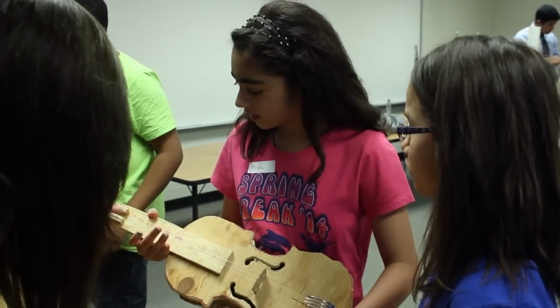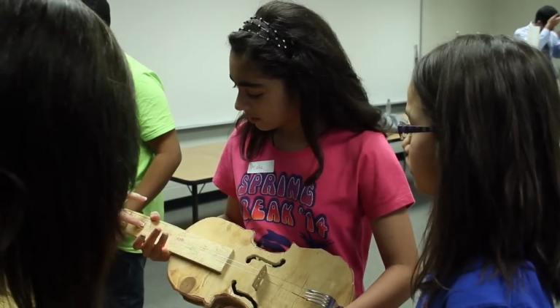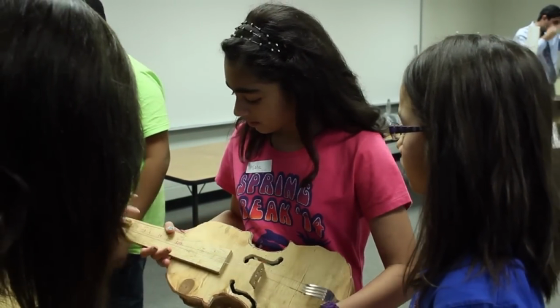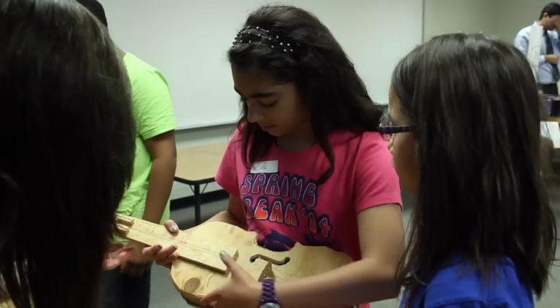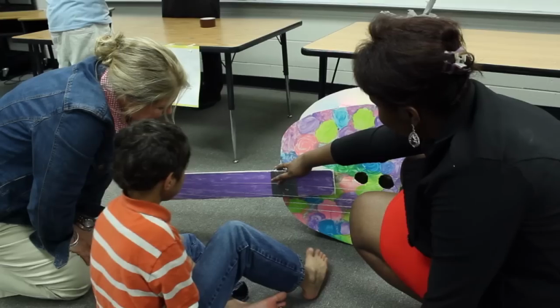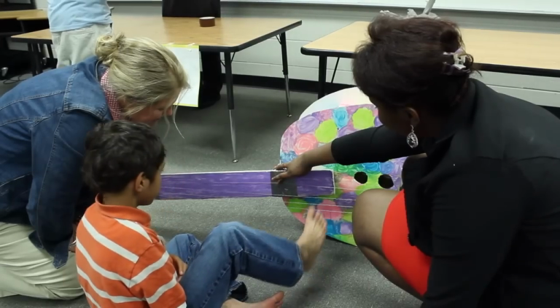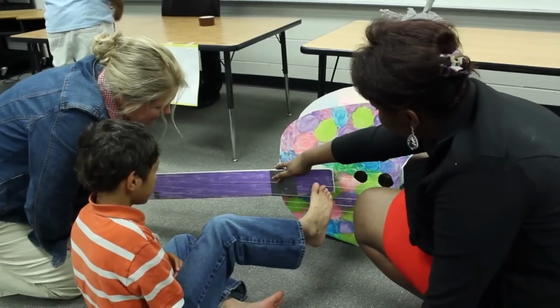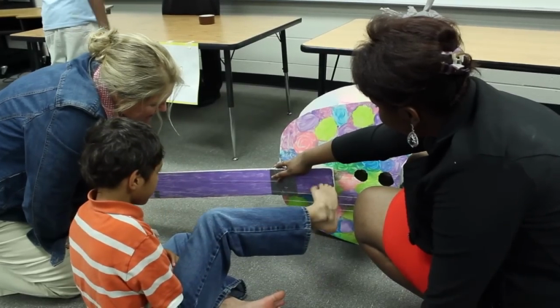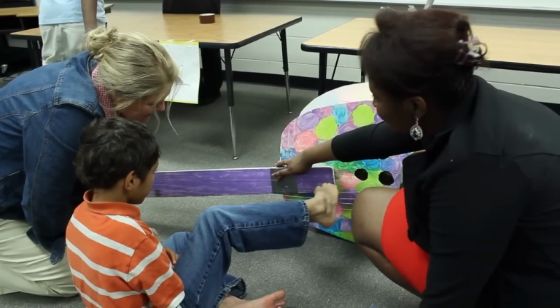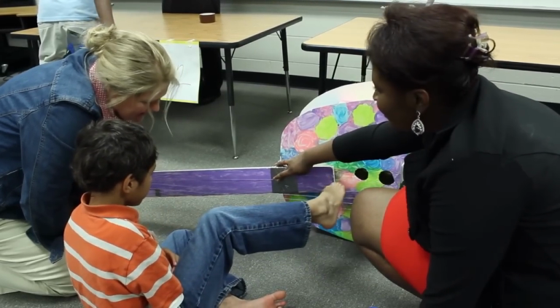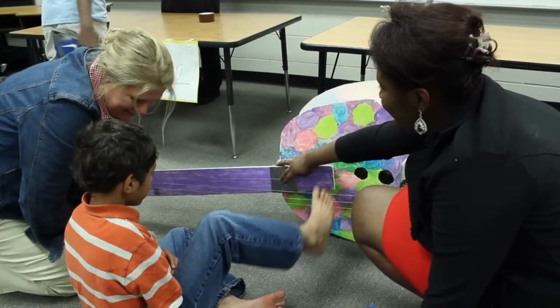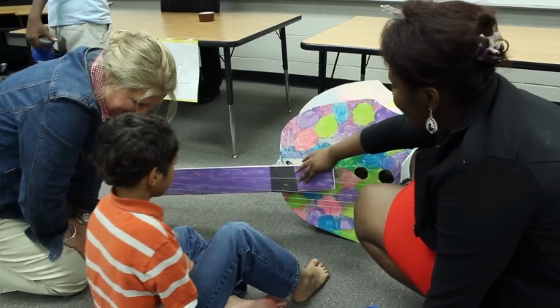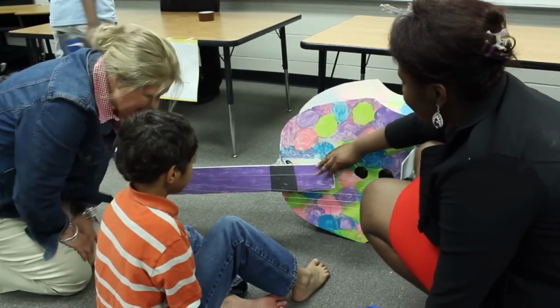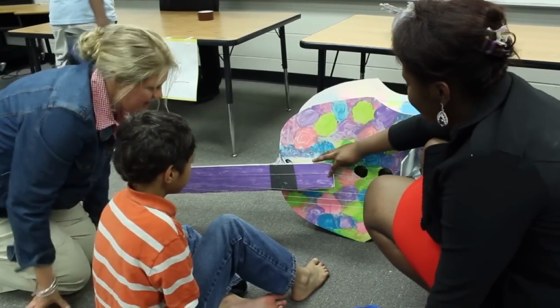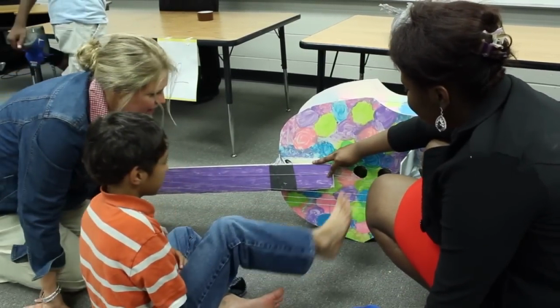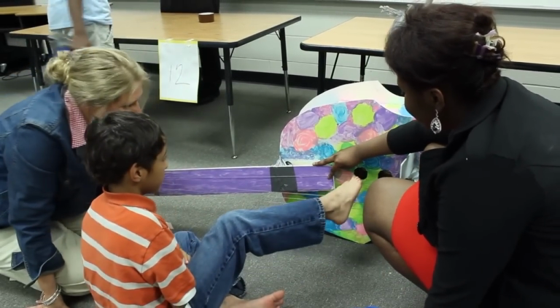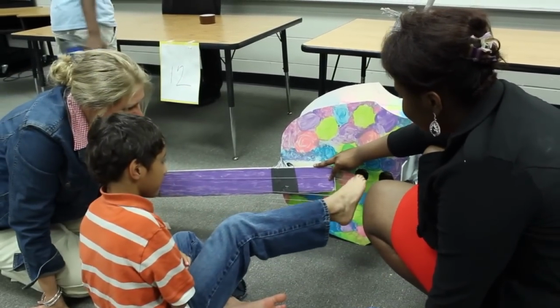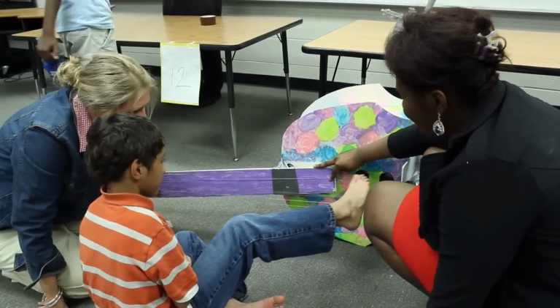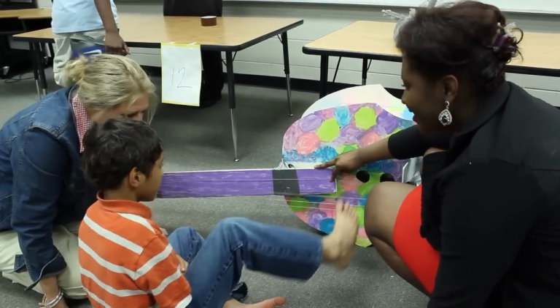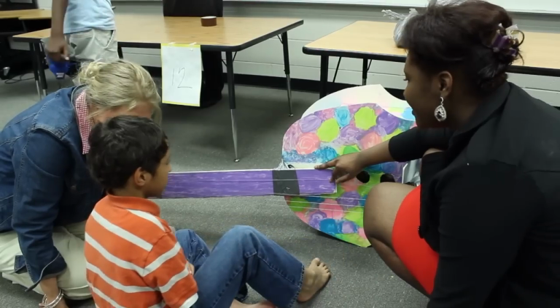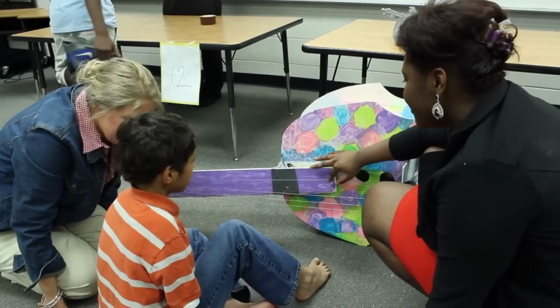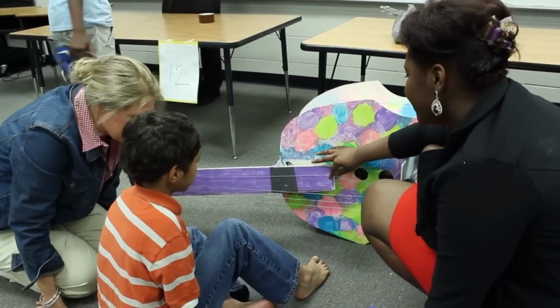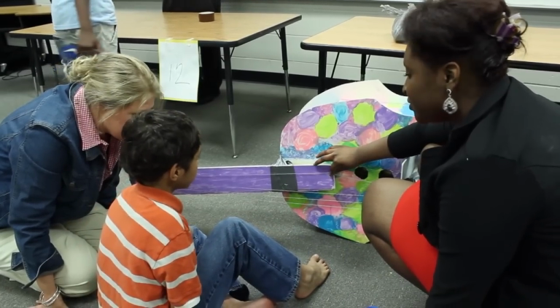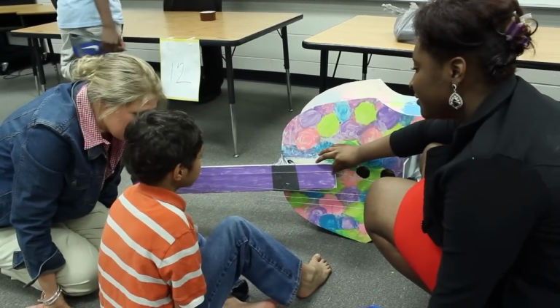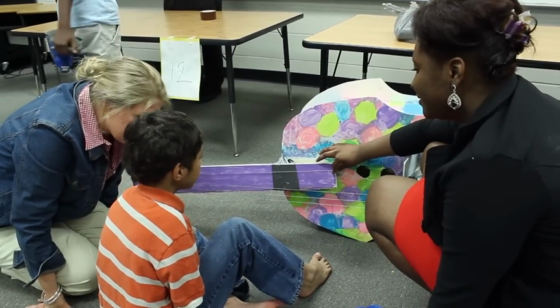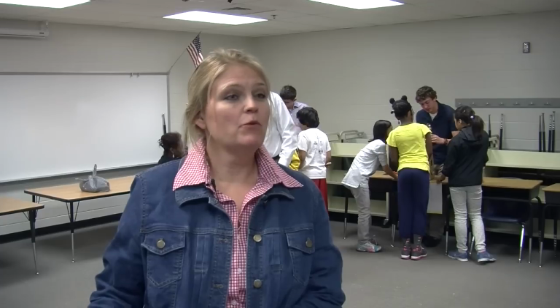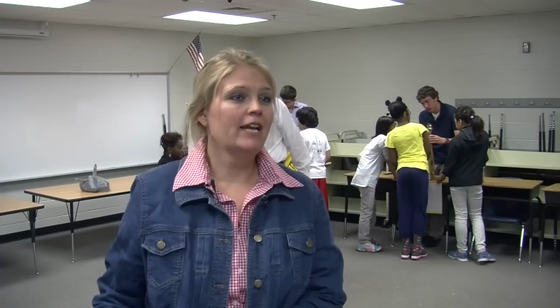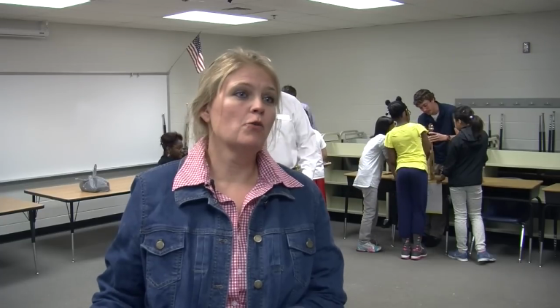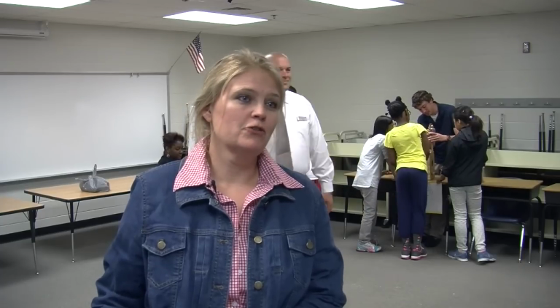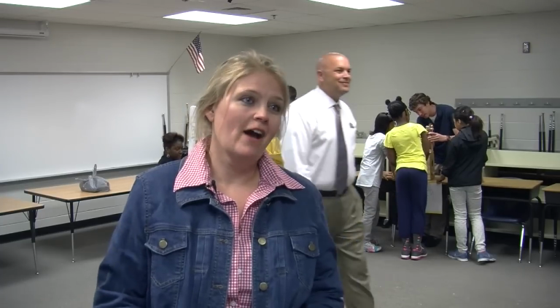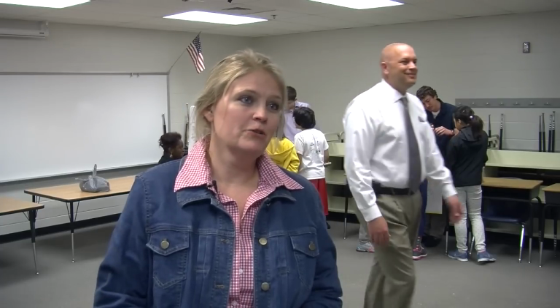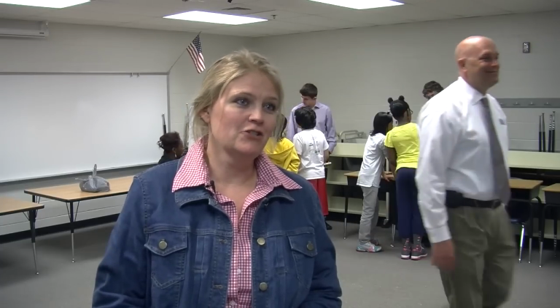When they leave this experience, our students will go through the engineering design process and they will build their own instruments that mirror these at the elementary level, and we will create our own orchestra with our music teacher.